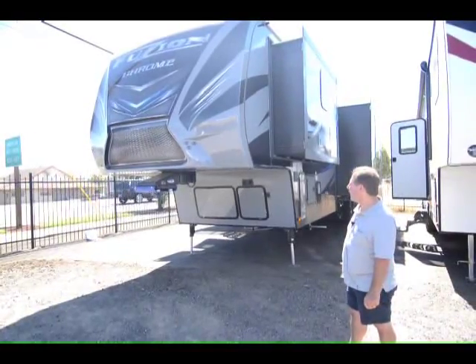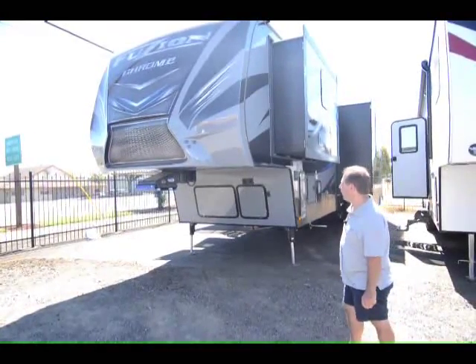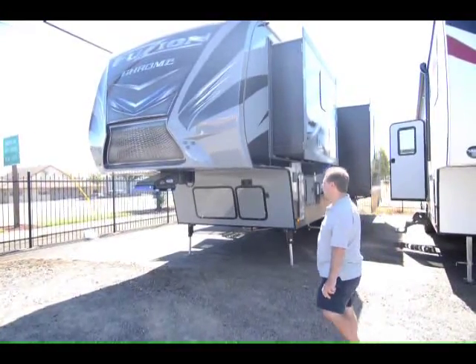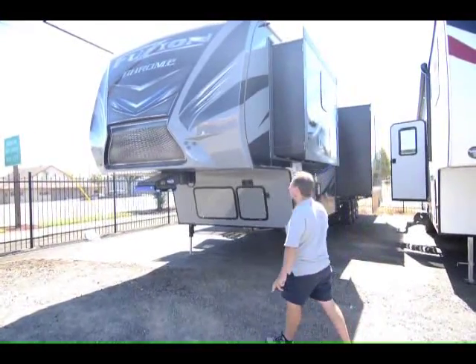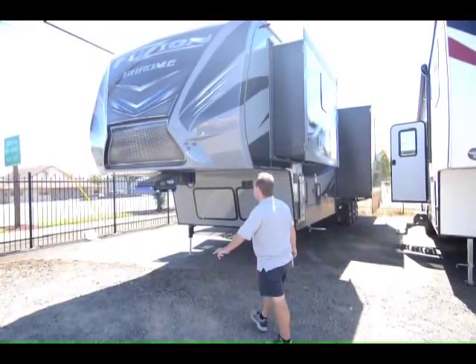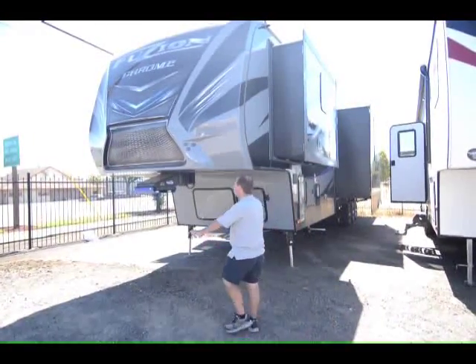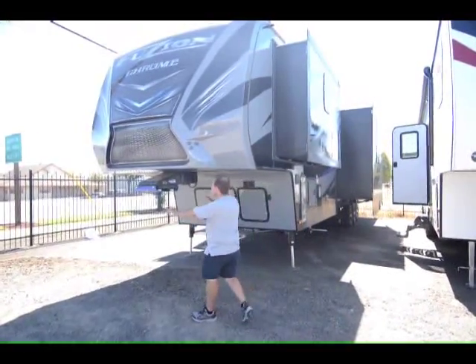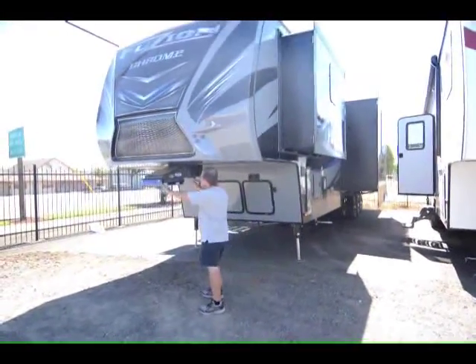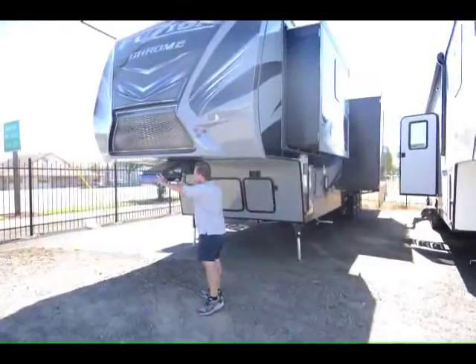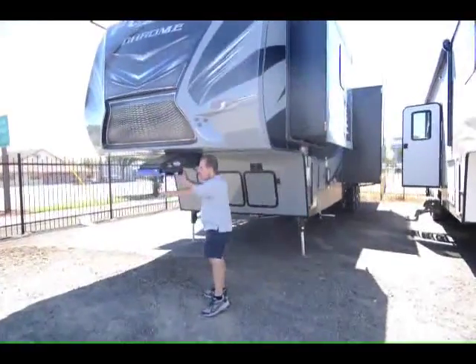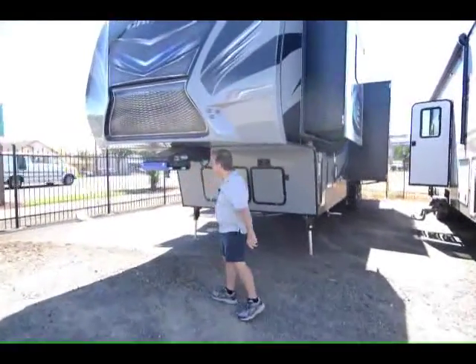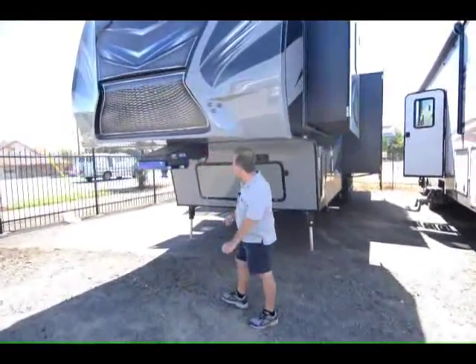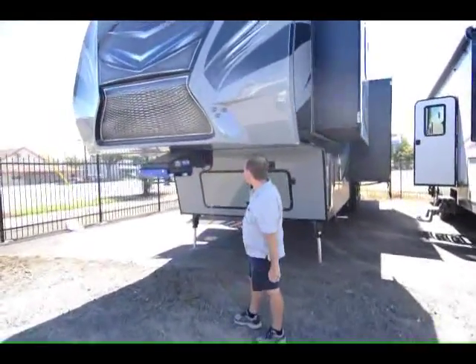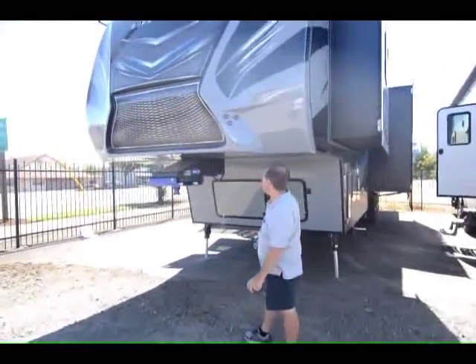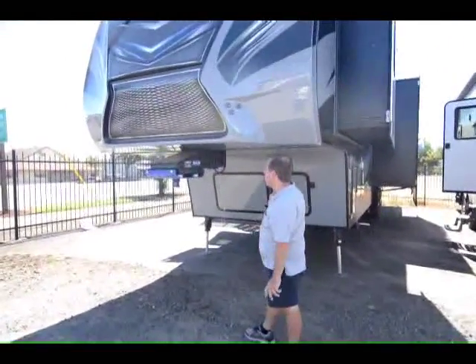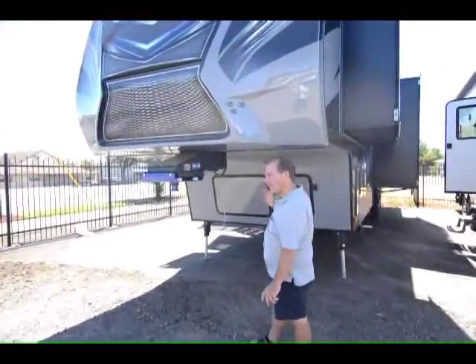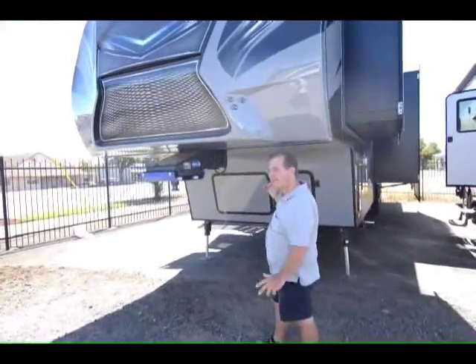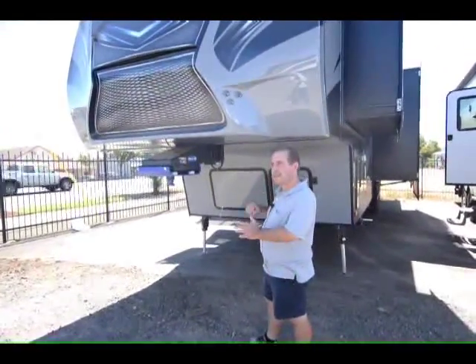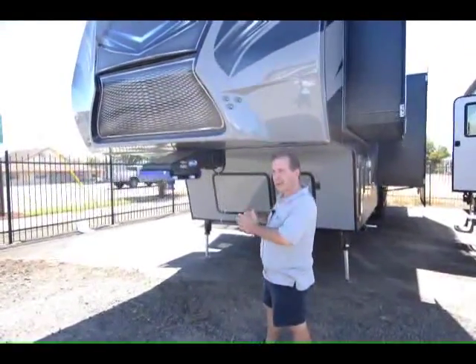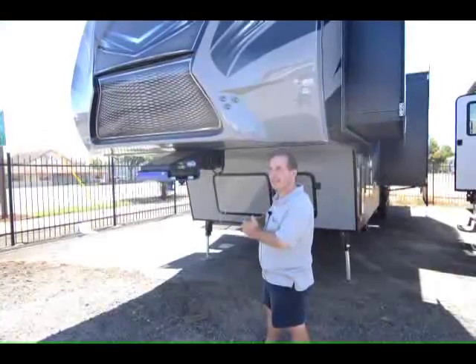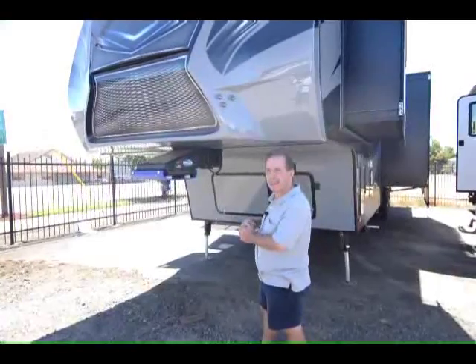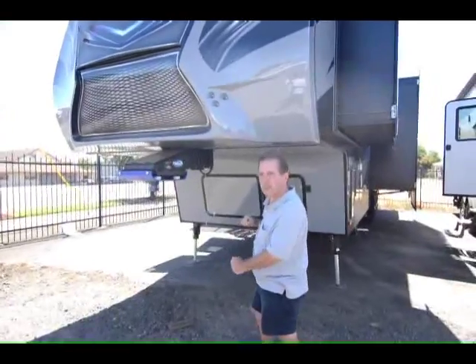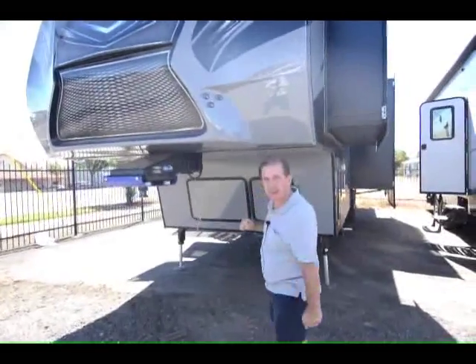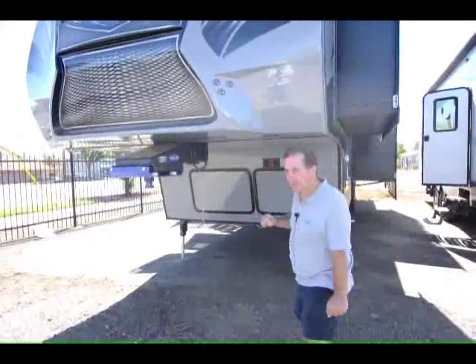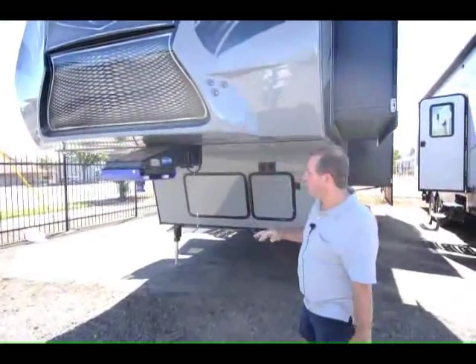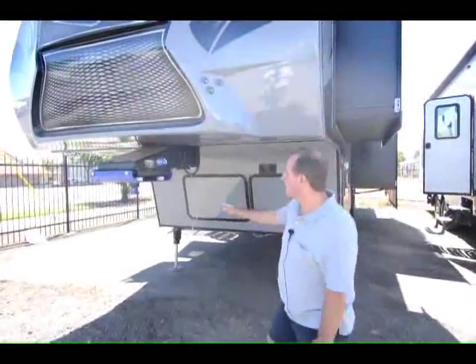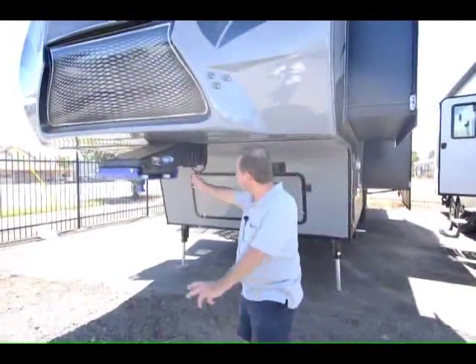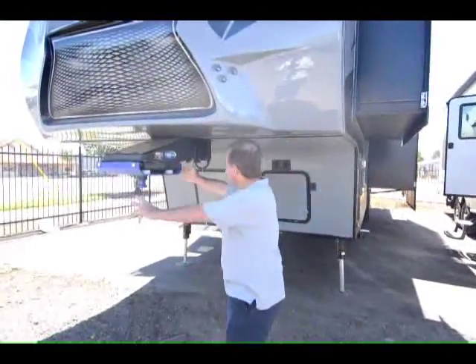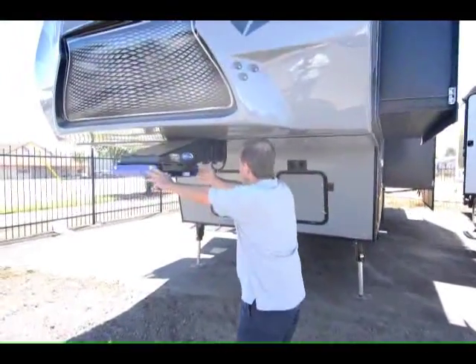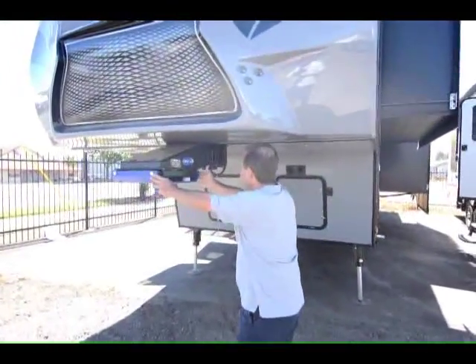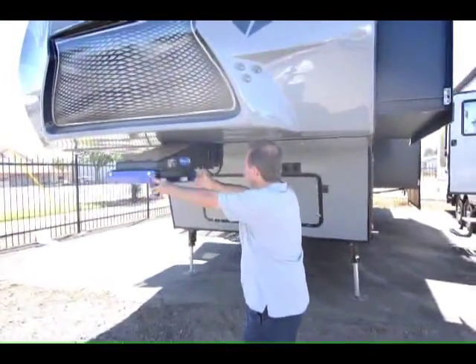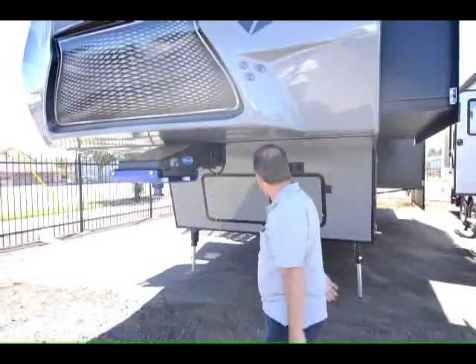You get some really neat features like the Morride hitch pin. This helps for better towing — makes the trailer not feel like it's hitting you in the back end as you come to a stop. It has some travel forward to back here in the hitch pin.